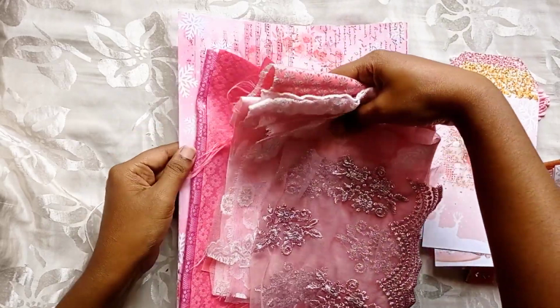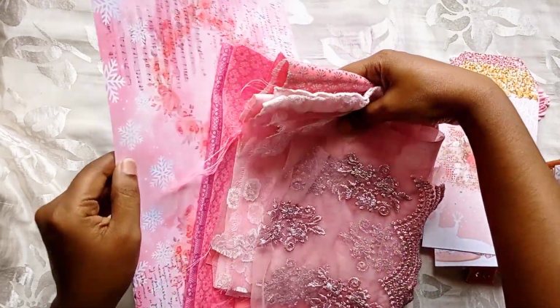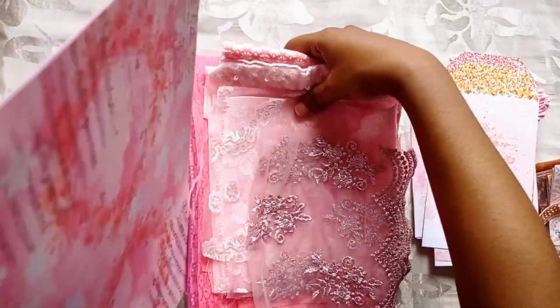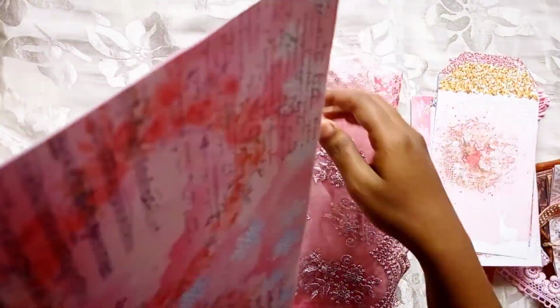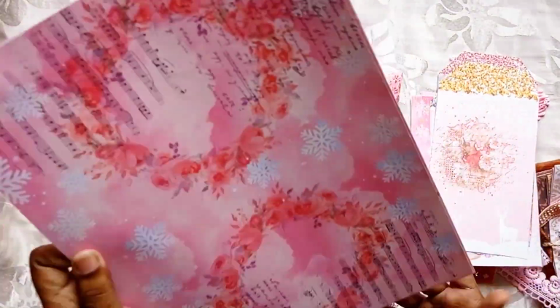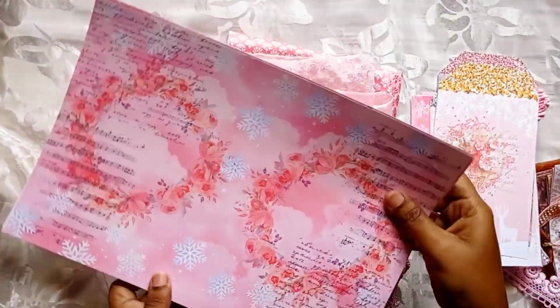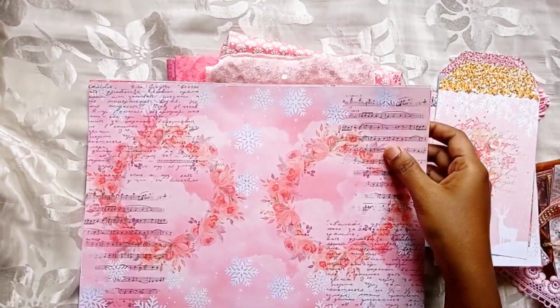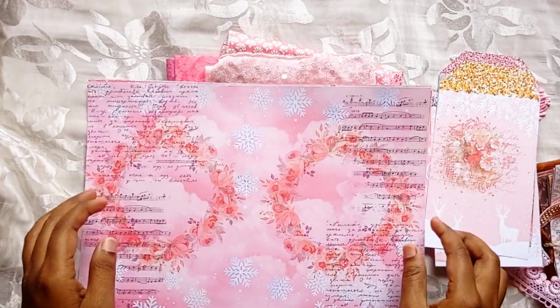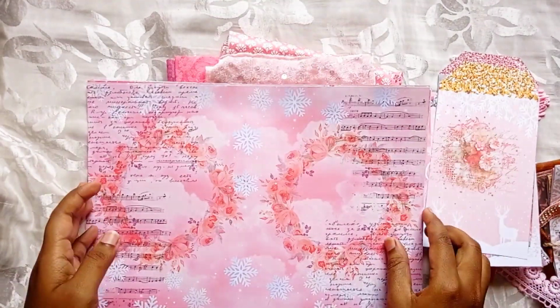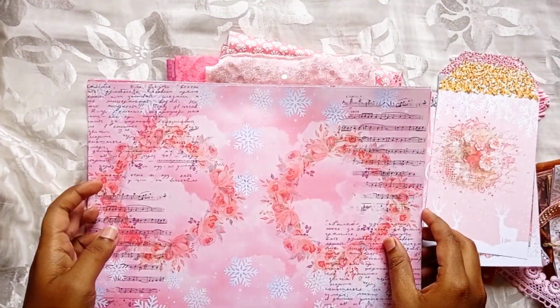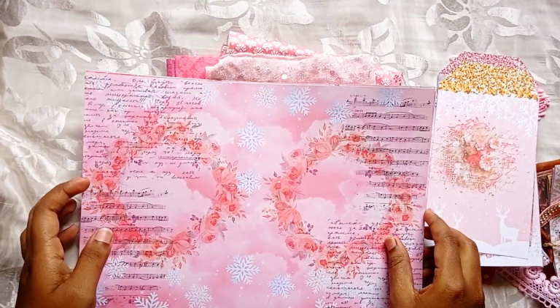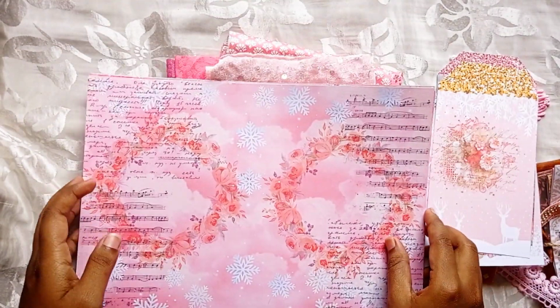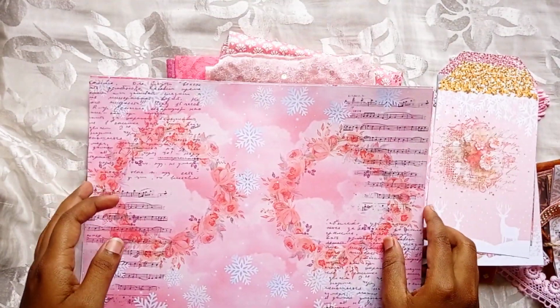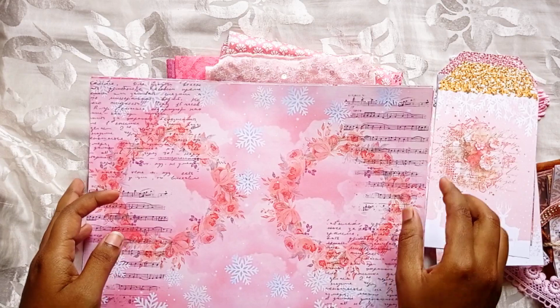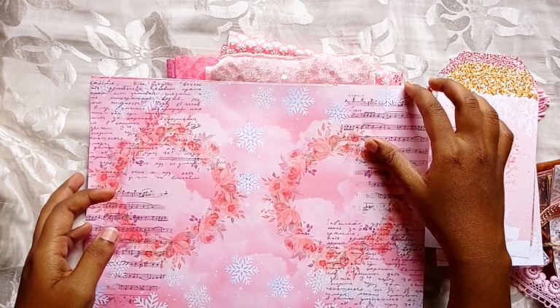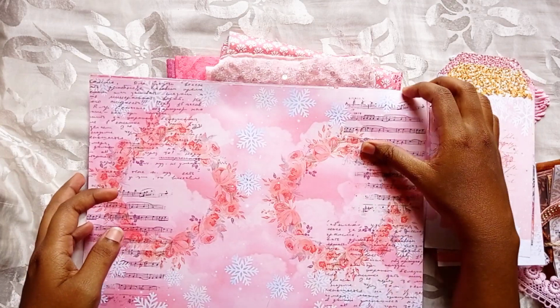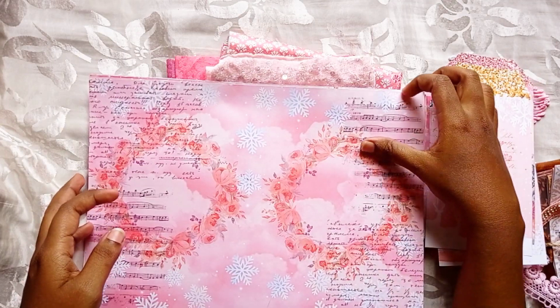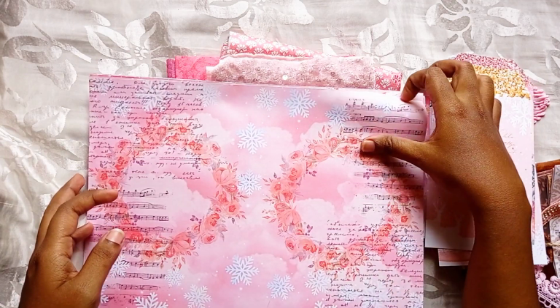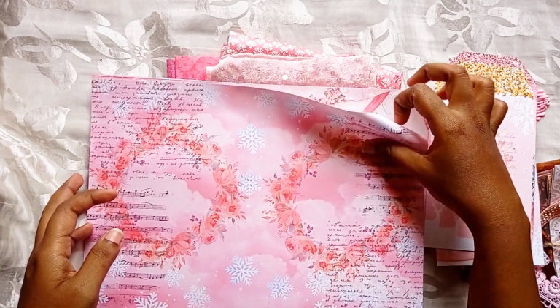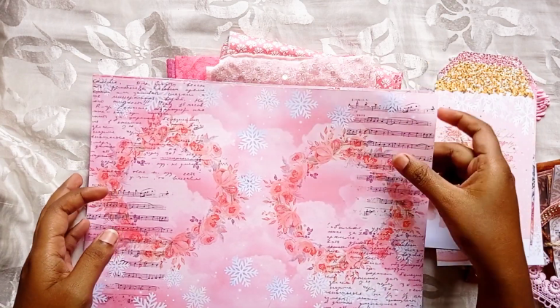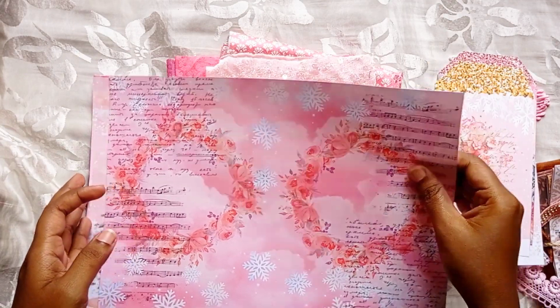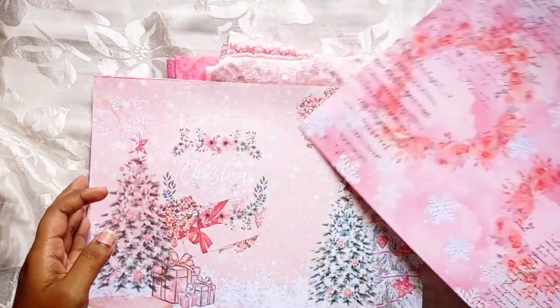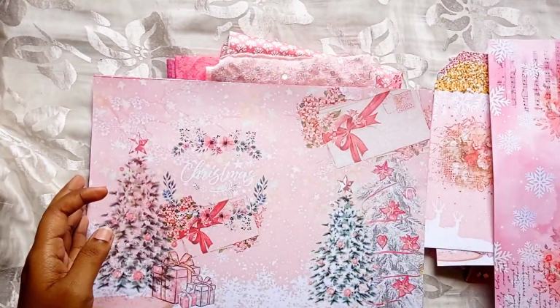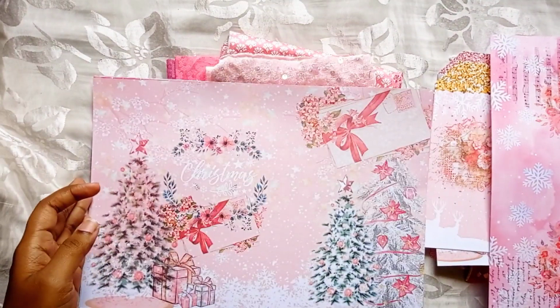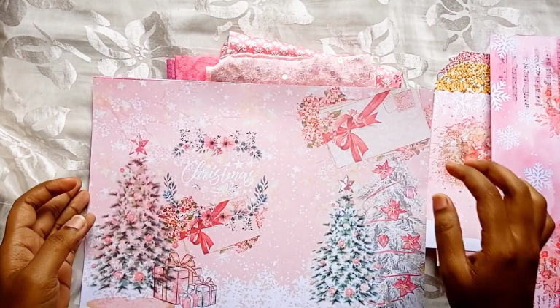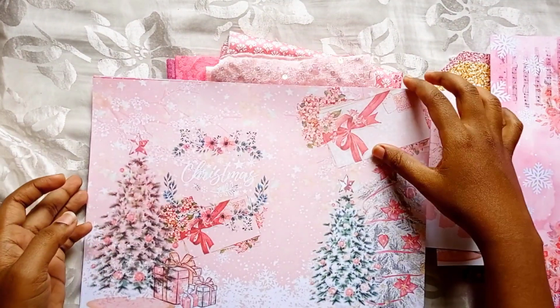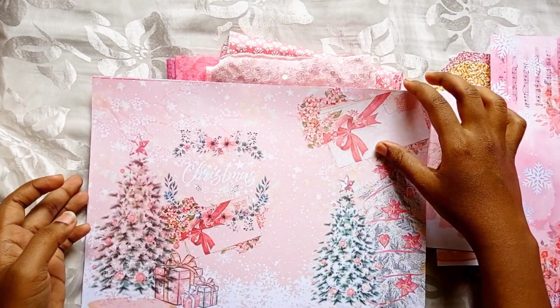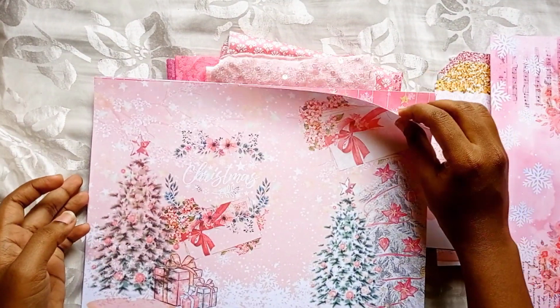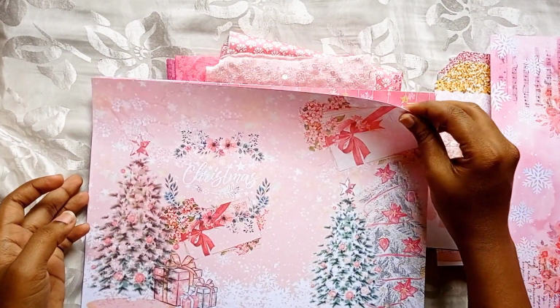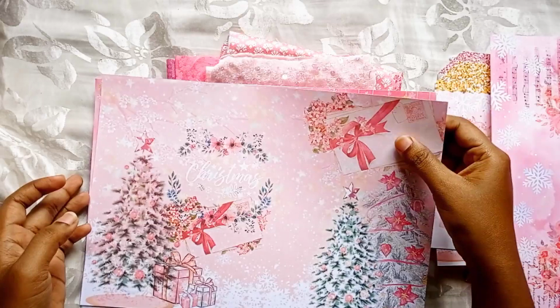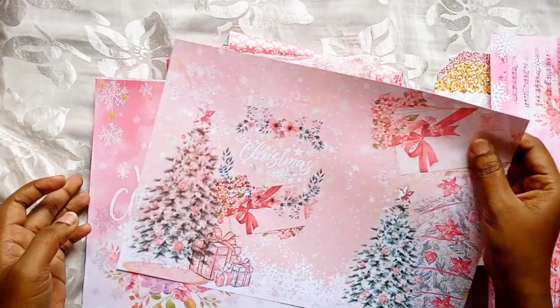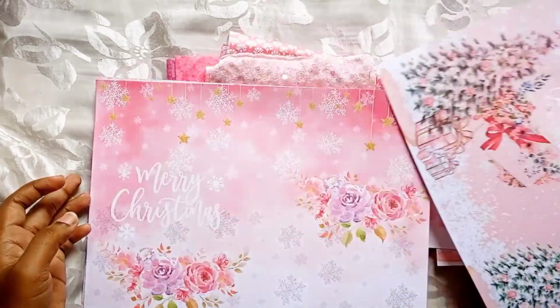You will also be getting a hard copy of these designs — these are all sized A4, so you will be getting five of these printed papers.